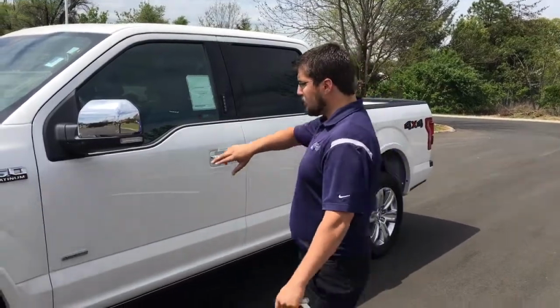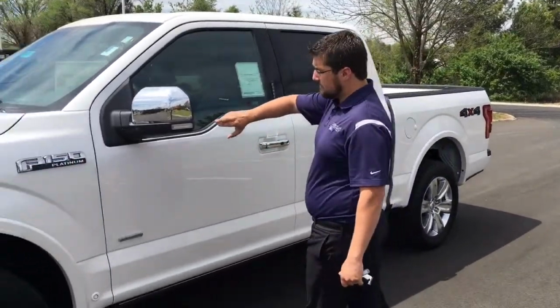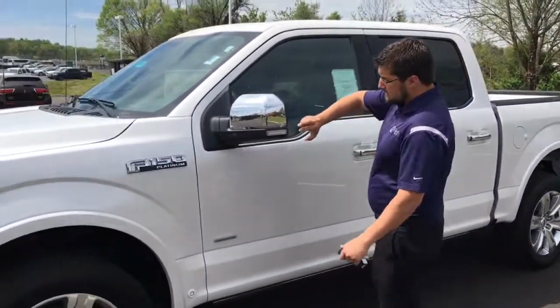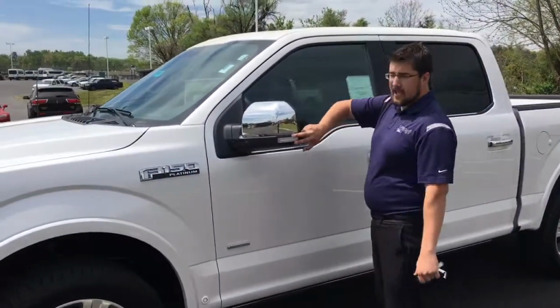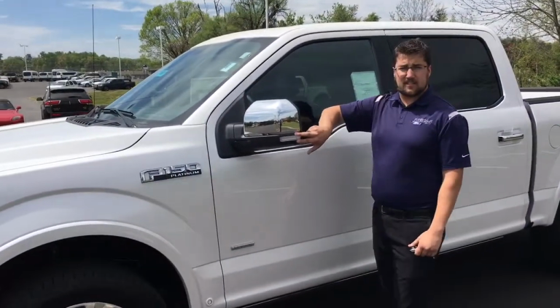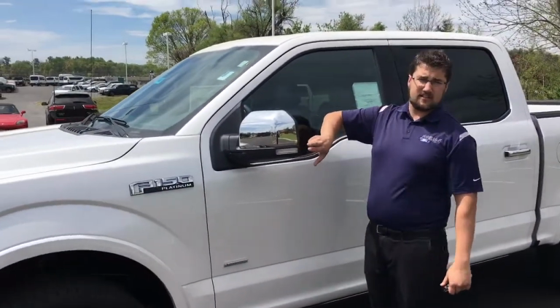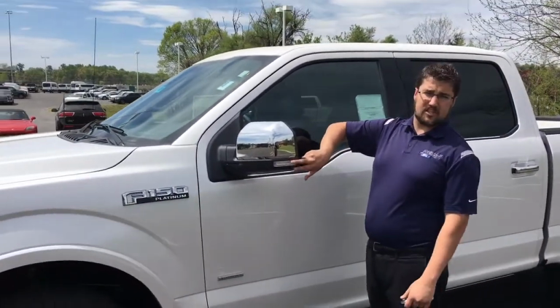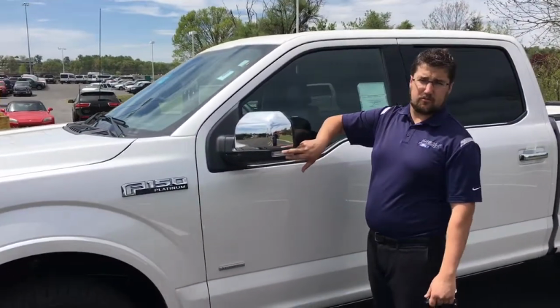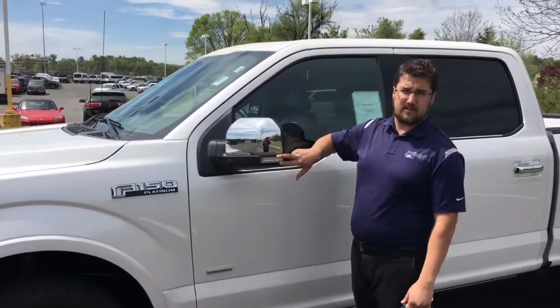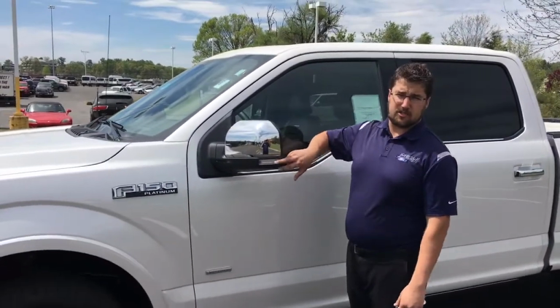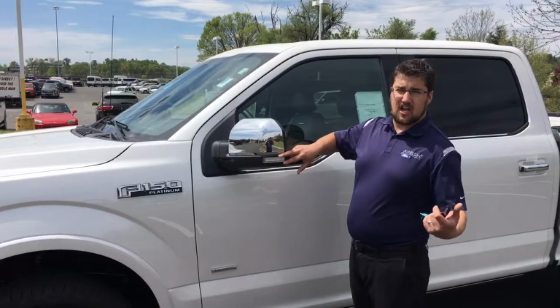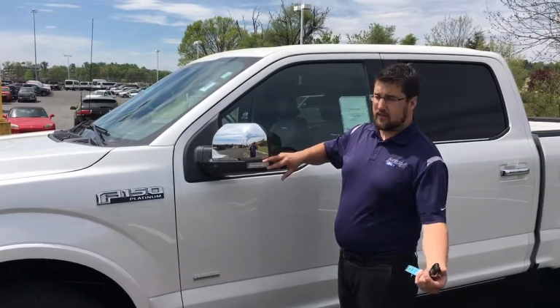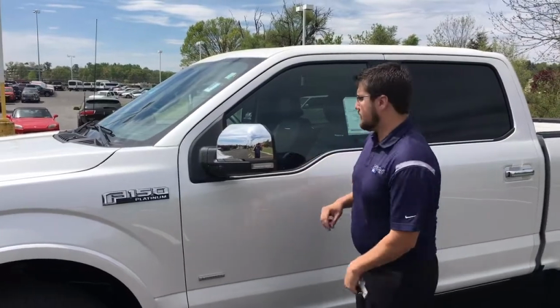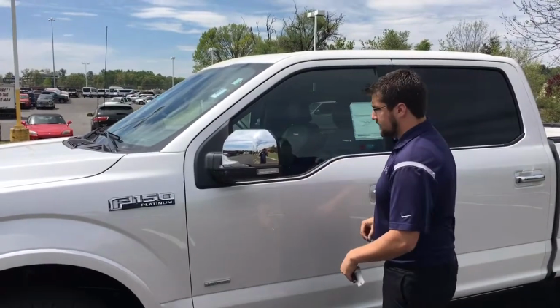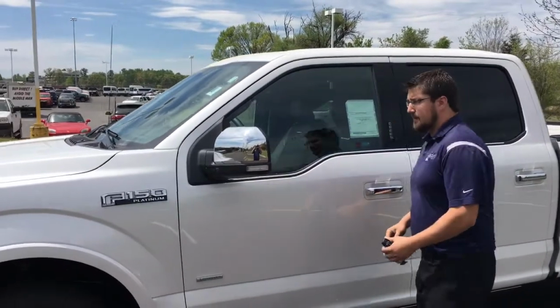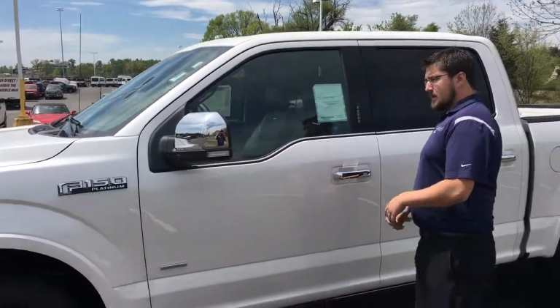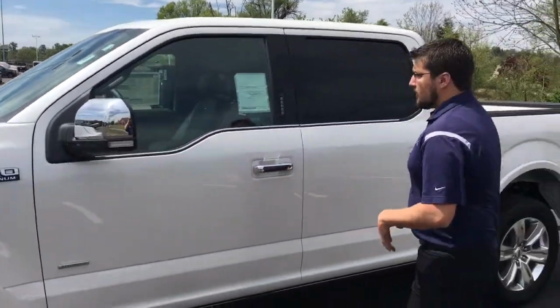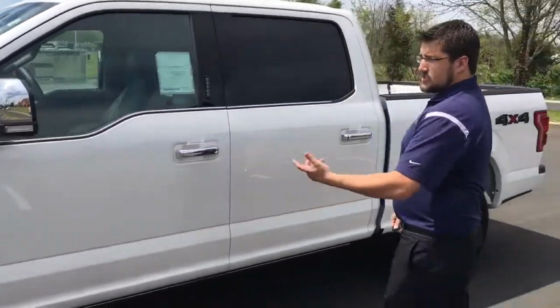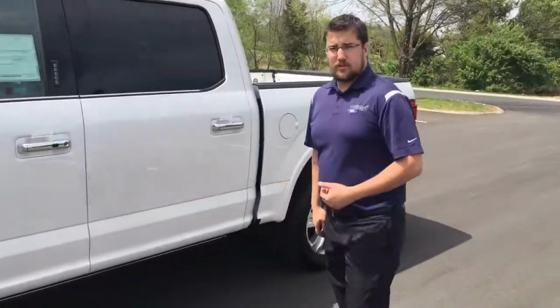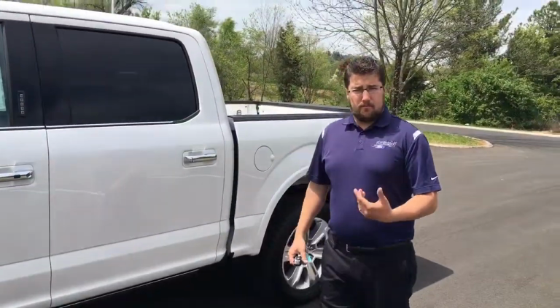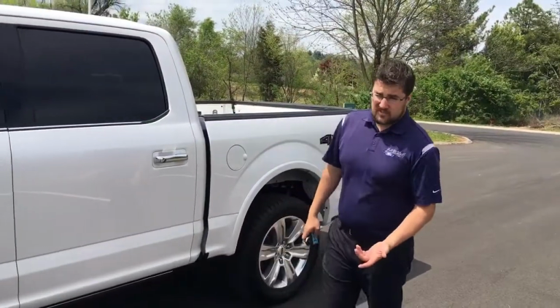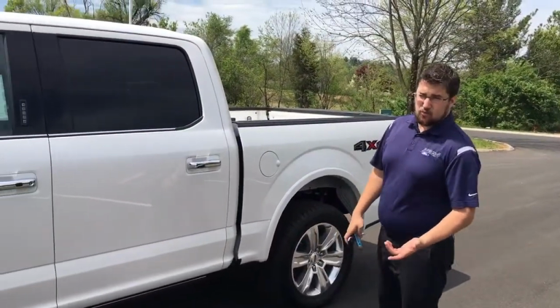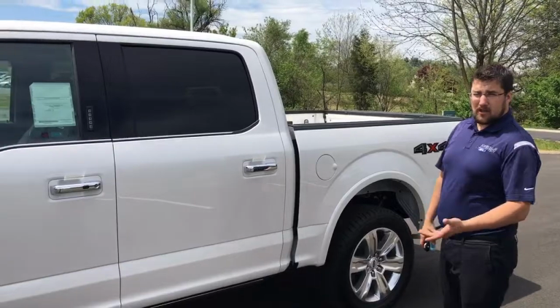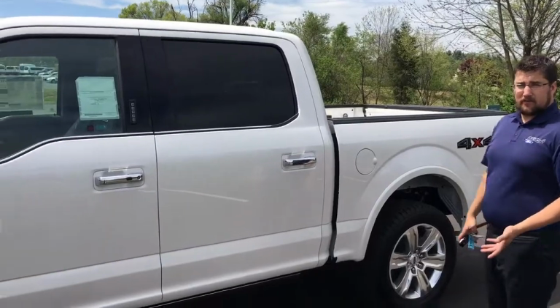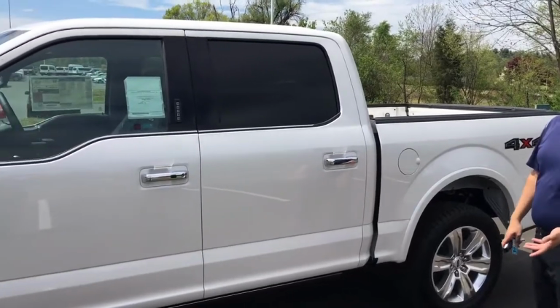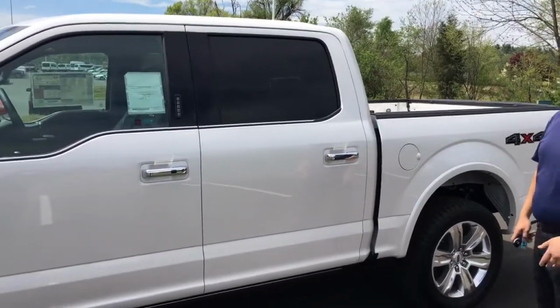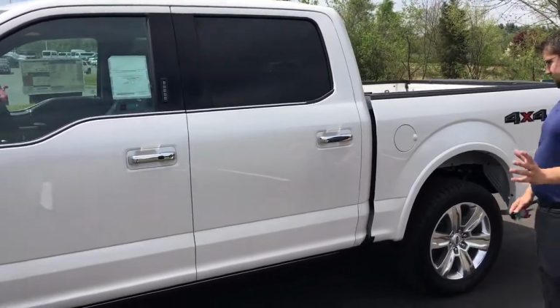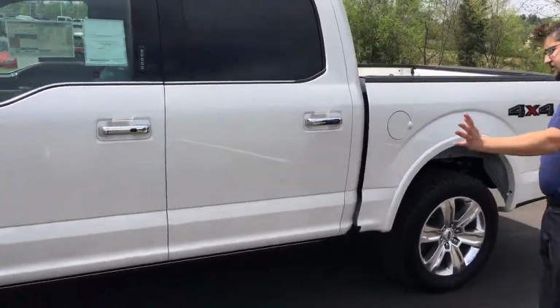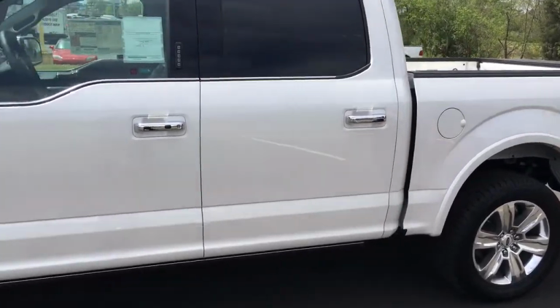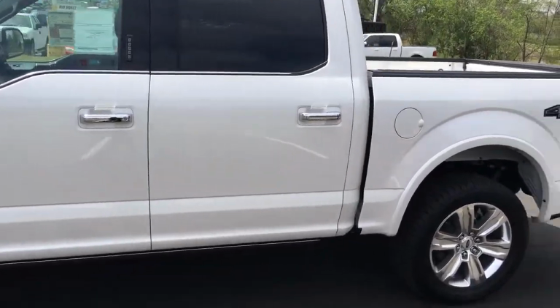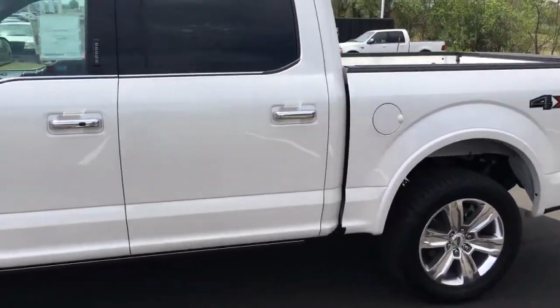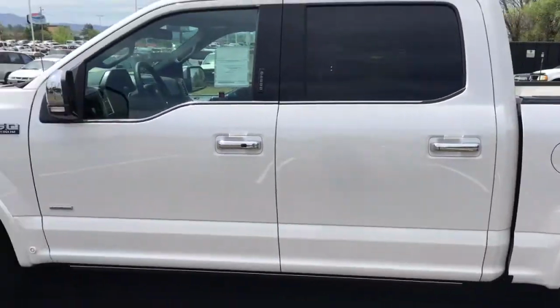You also have side LED spotlights that come standard with the Platinum — it is an upcharge on the Lariat. Of course, this also comes standard with the blind spot information system, and you can see it has a very sleek look on the Platinum.